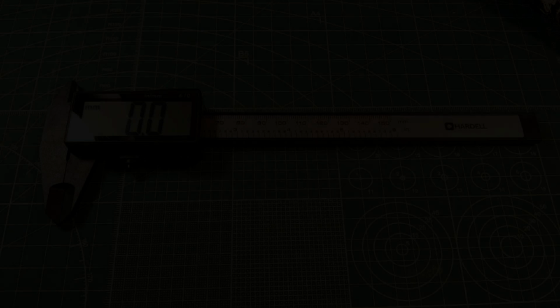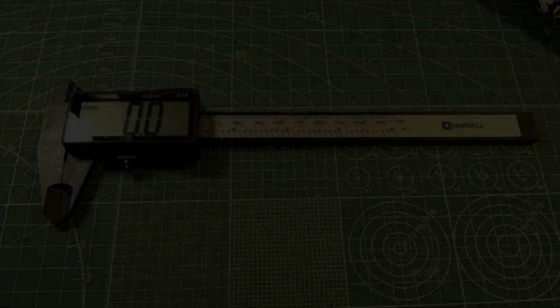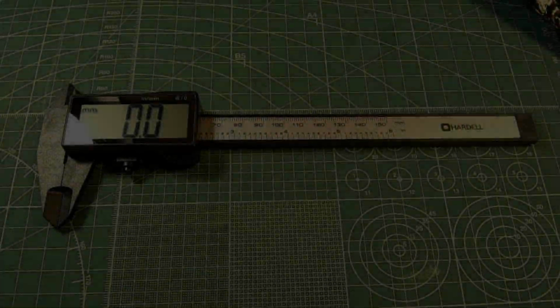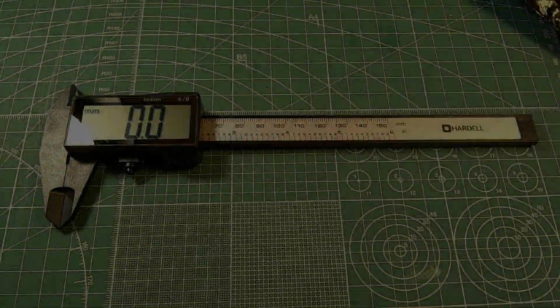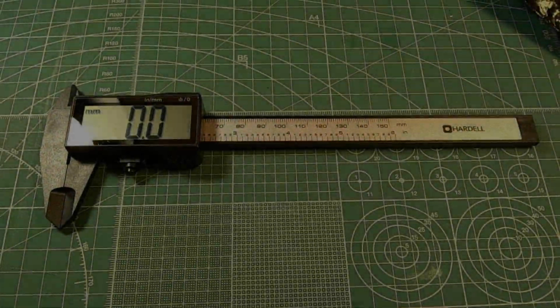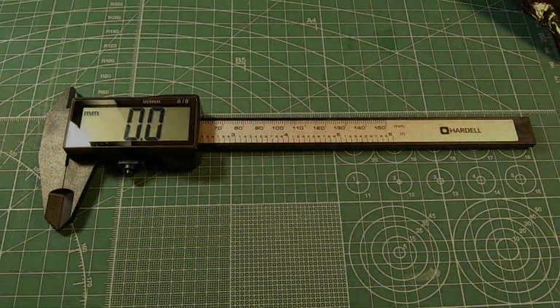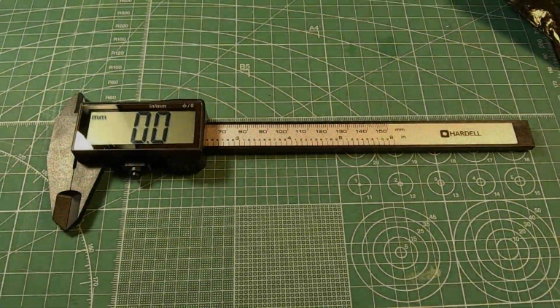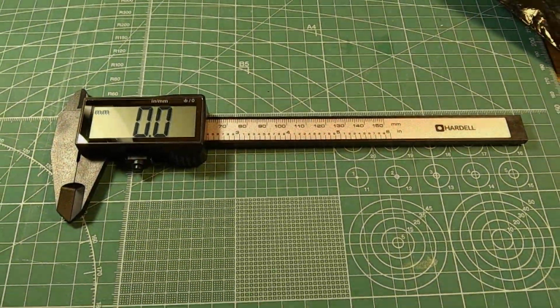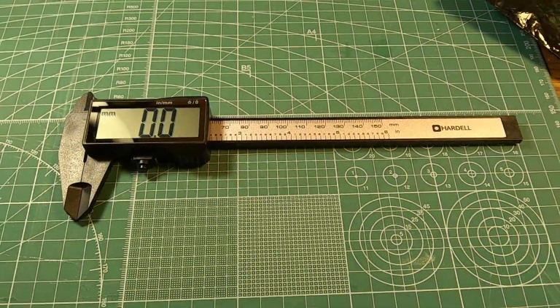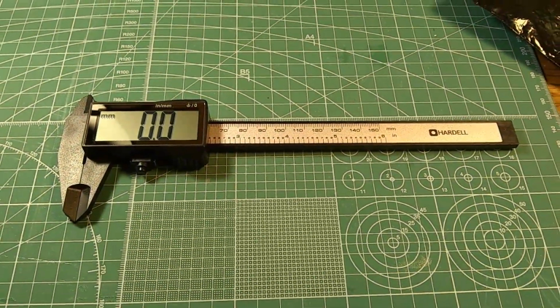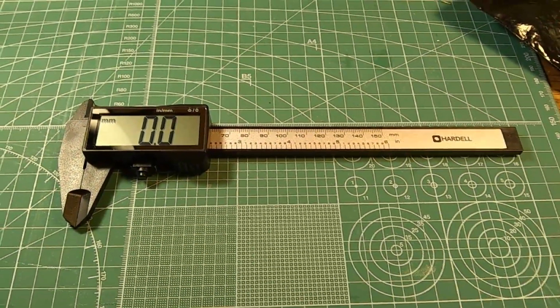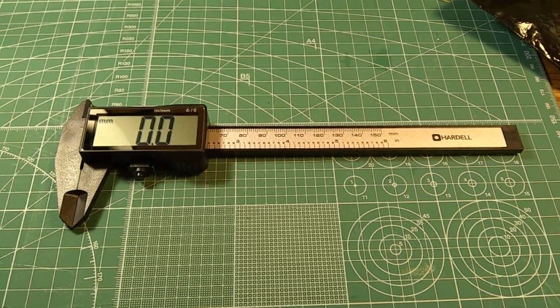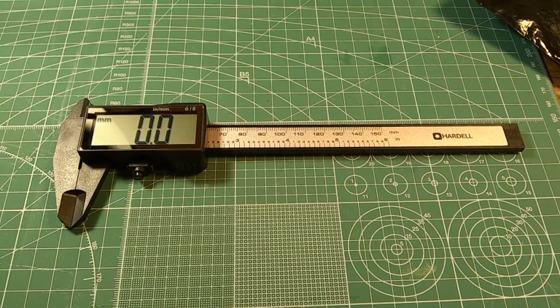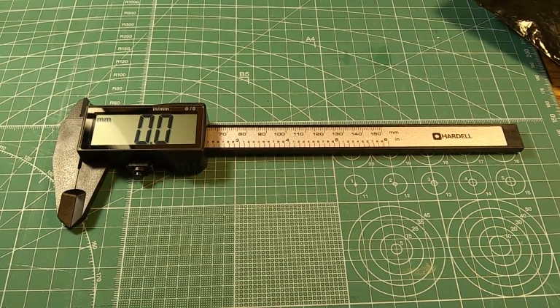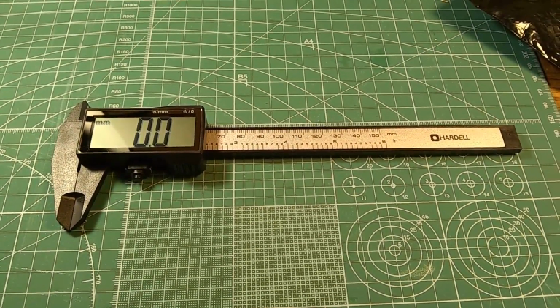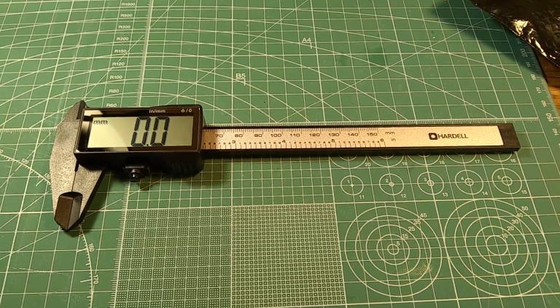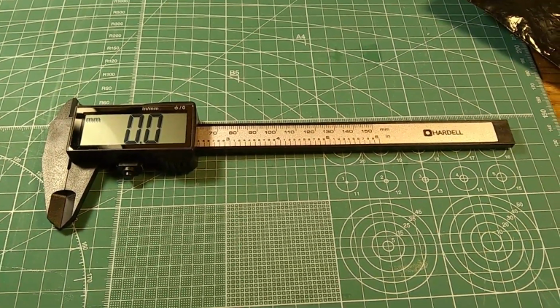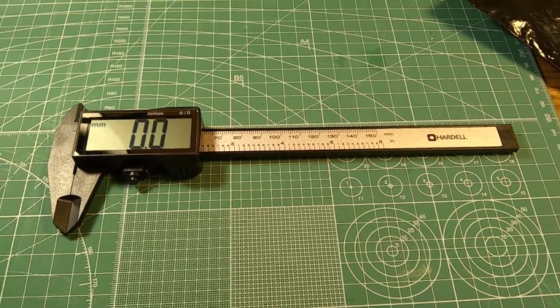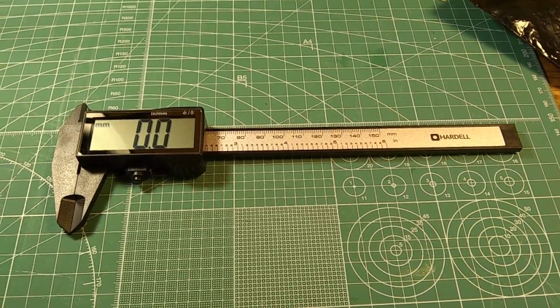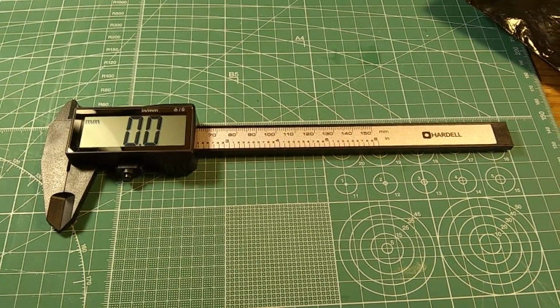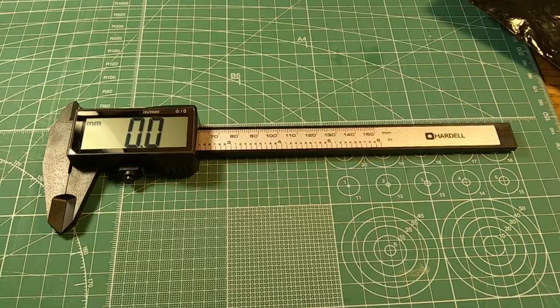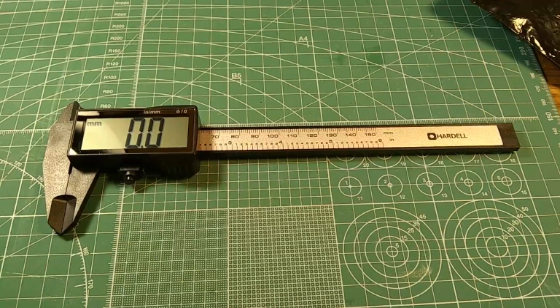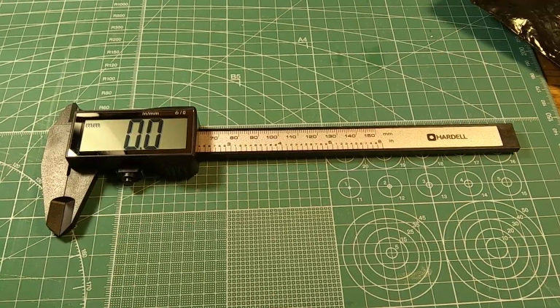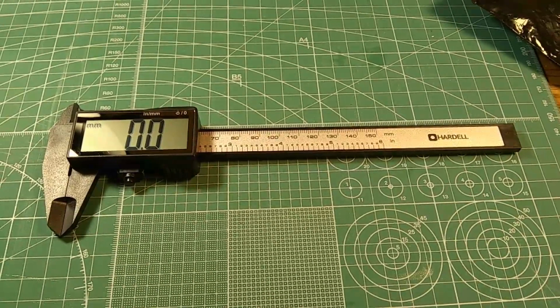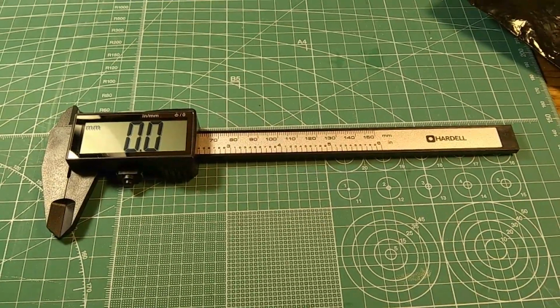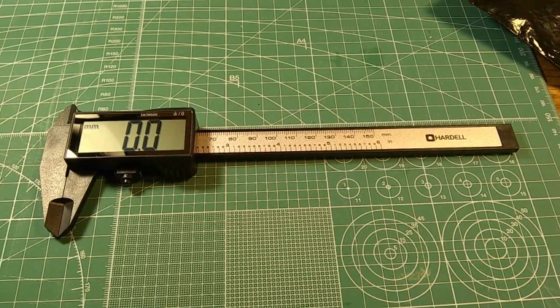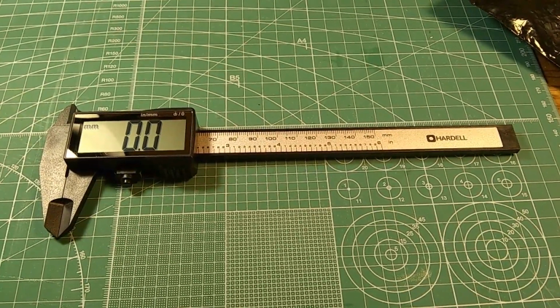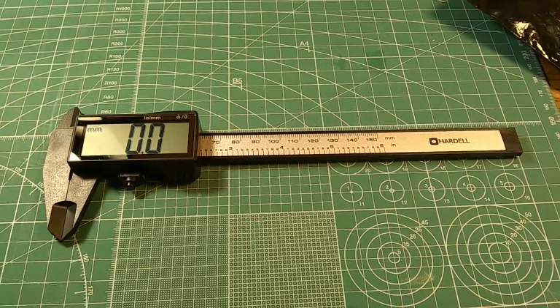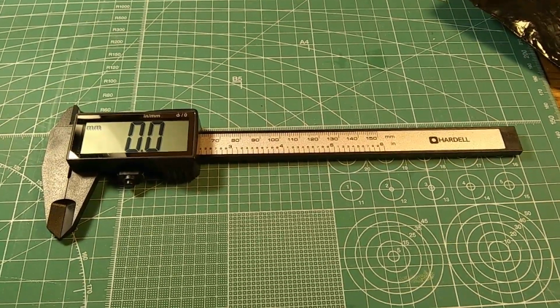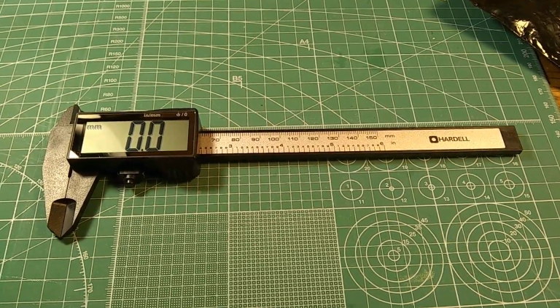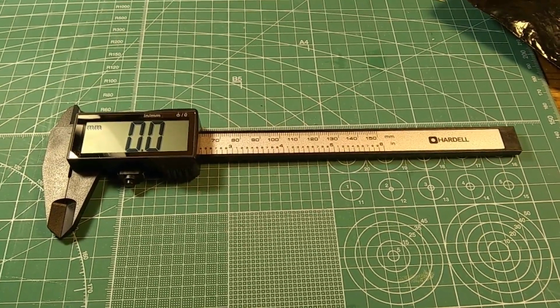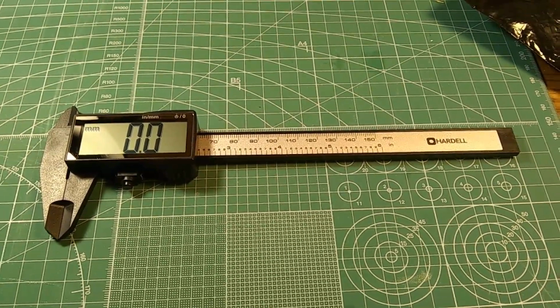This is a plastic digital caliper from Amazon. This was a lightning deal for six bucks. Normal price is about ten.